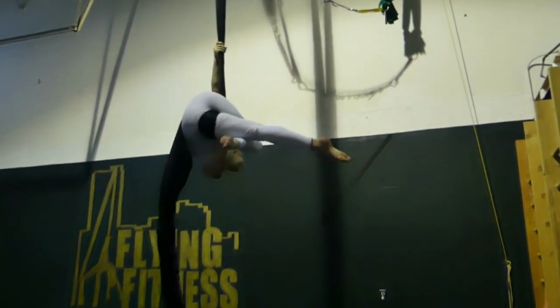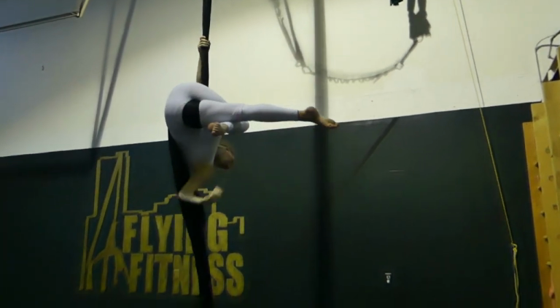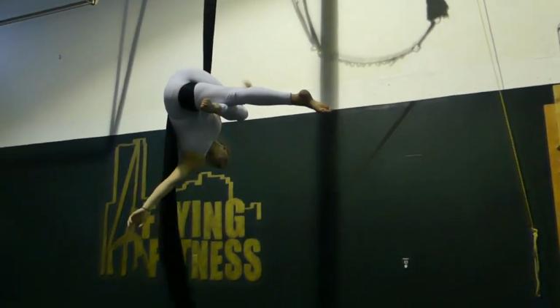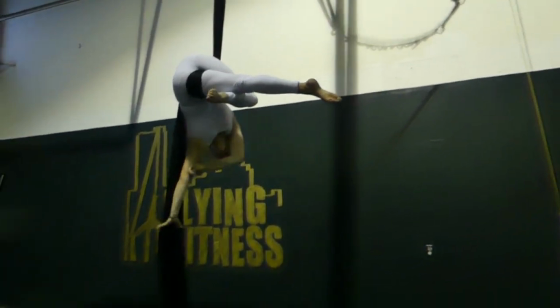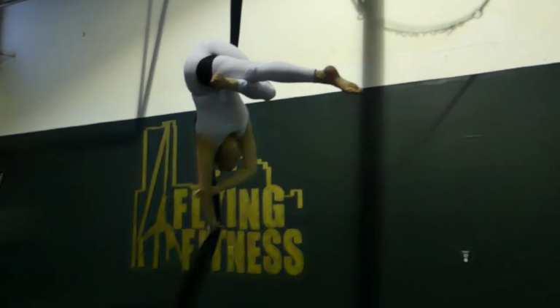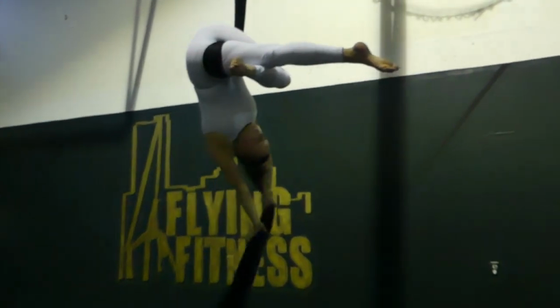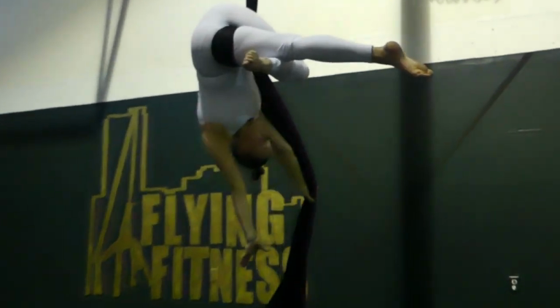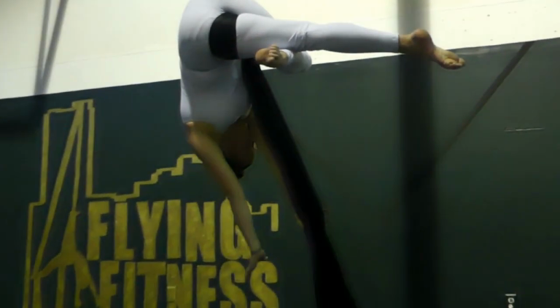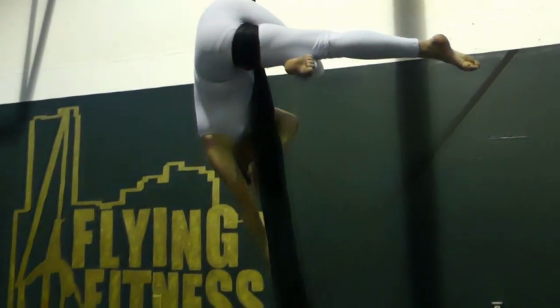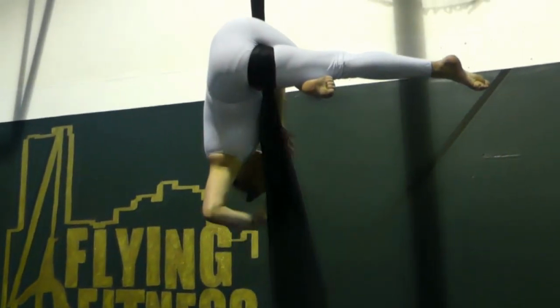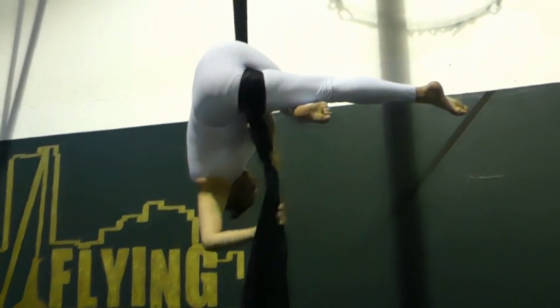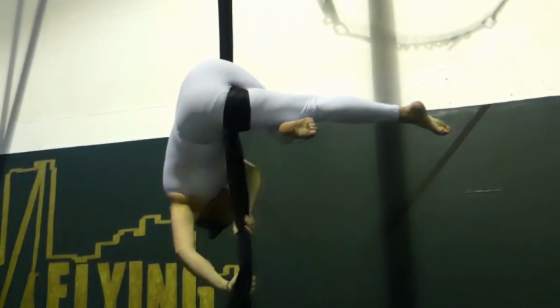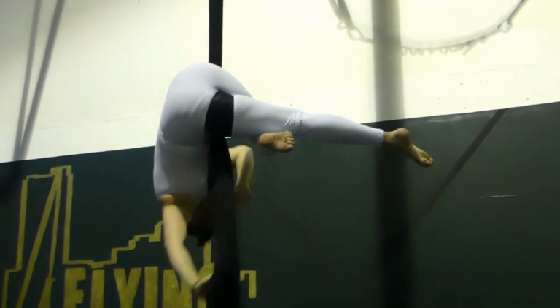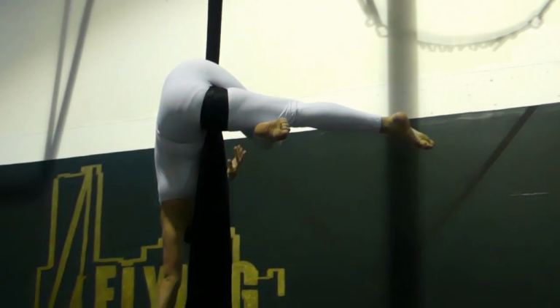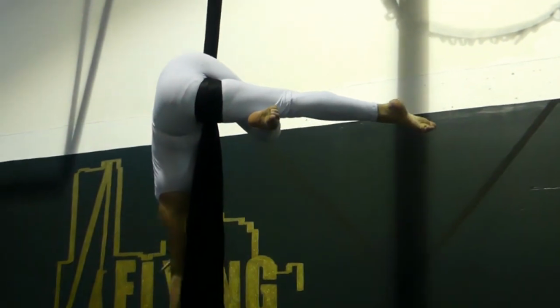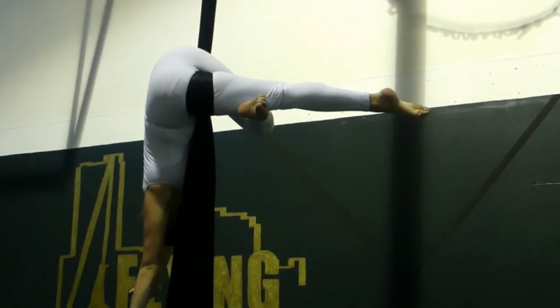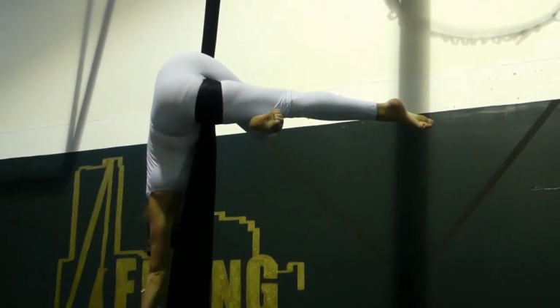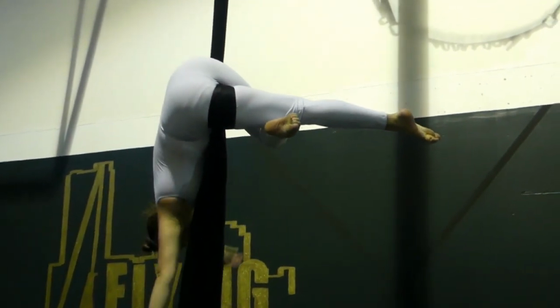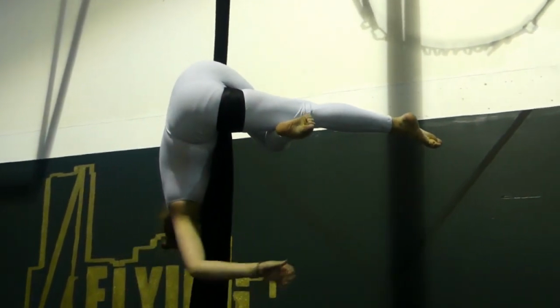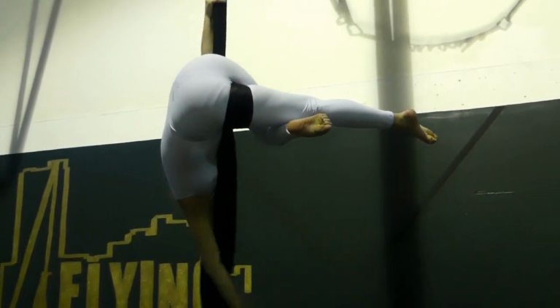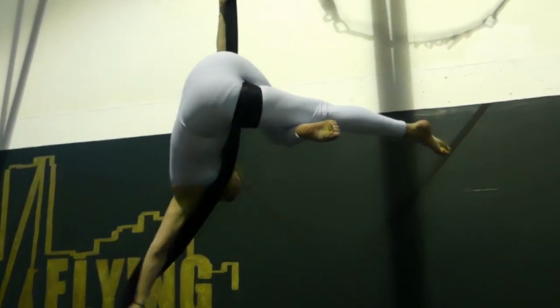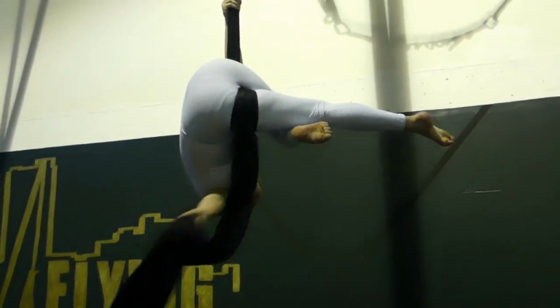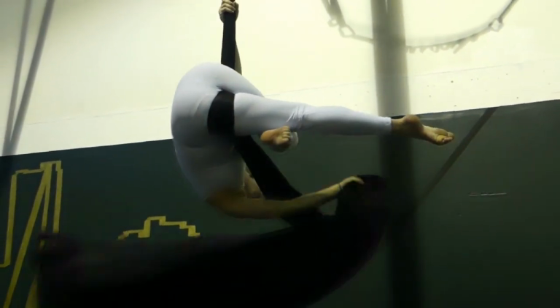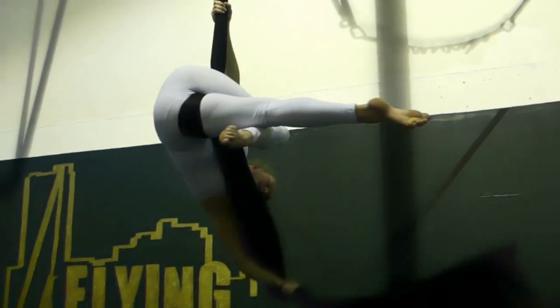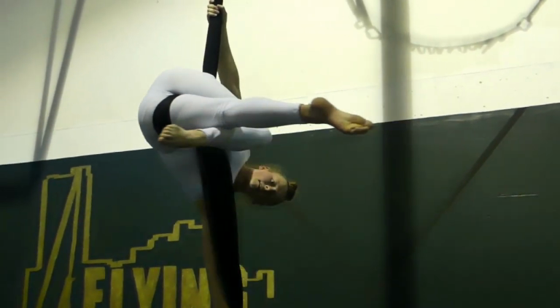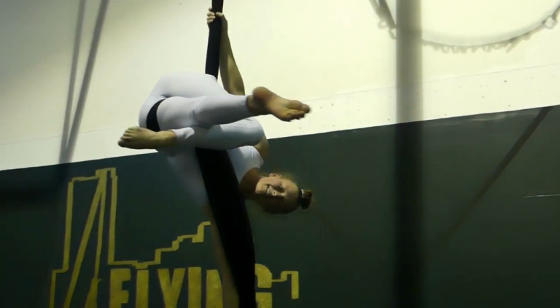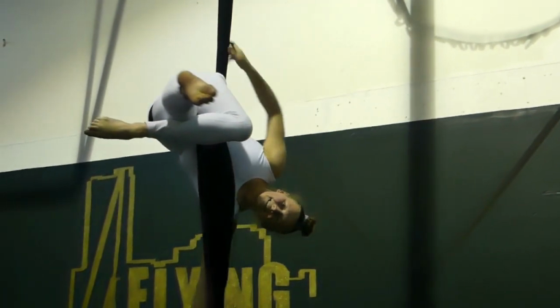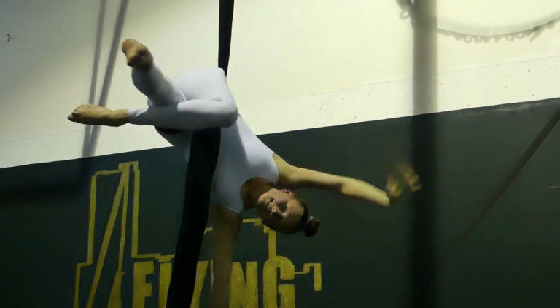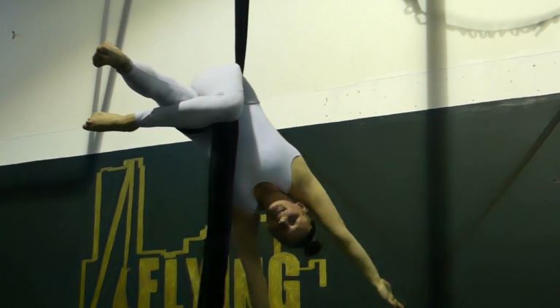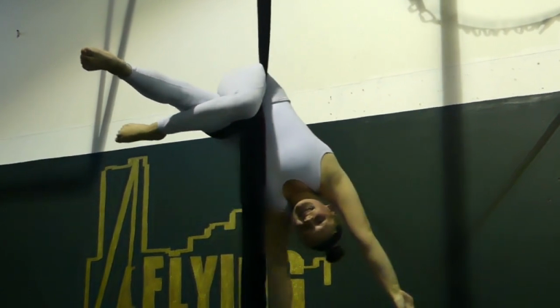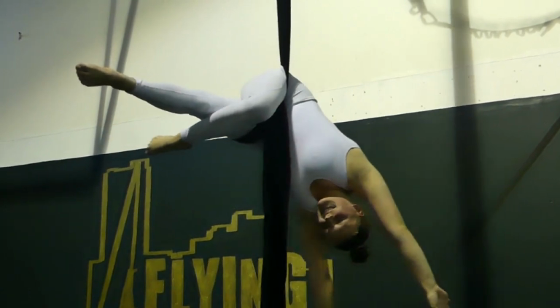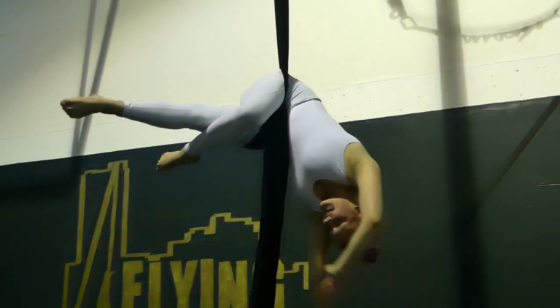We're going to go hip key to thigh hitch. Bring the fabric to the front, you're in your thigh hitch. Bring it around again, and you're in your hip key.